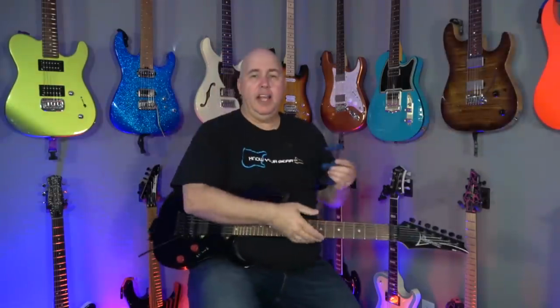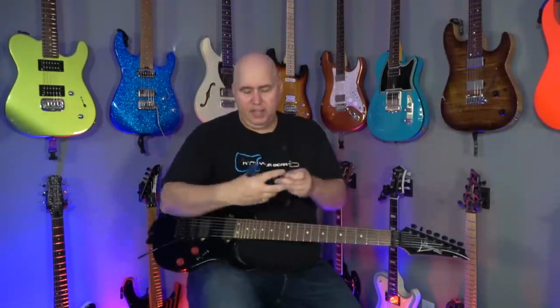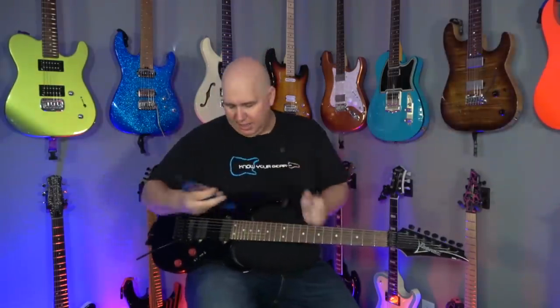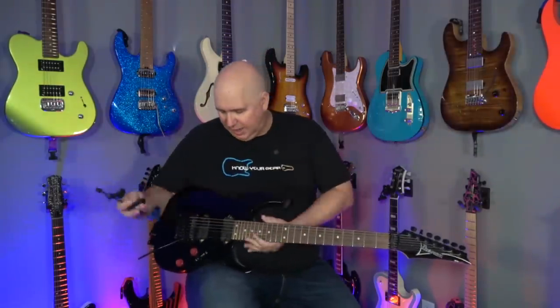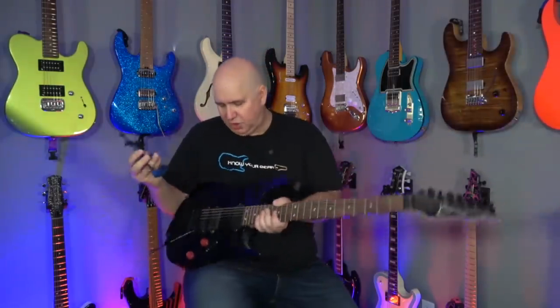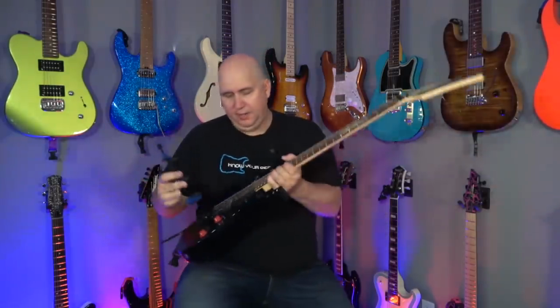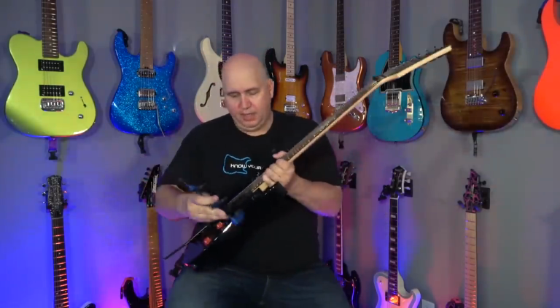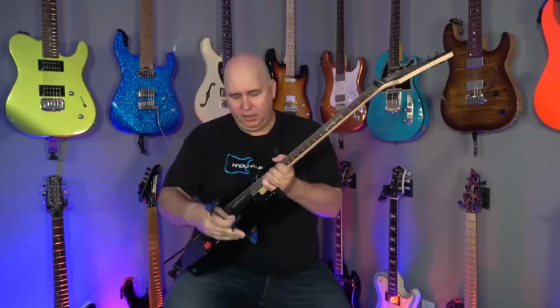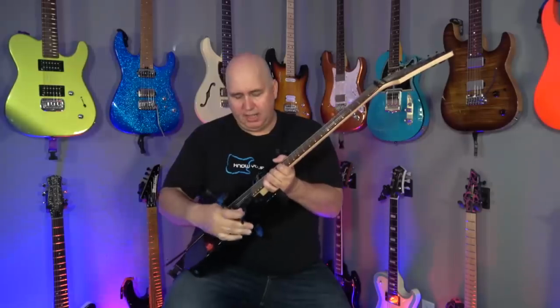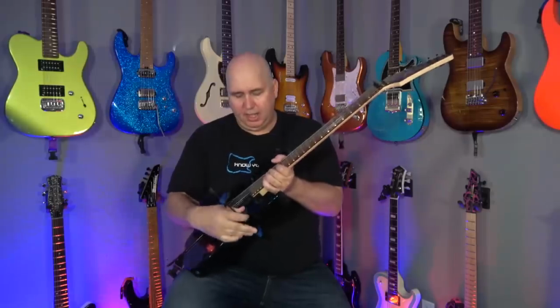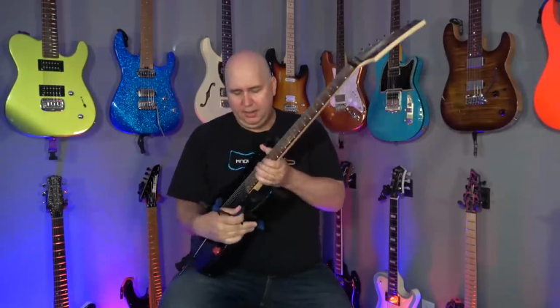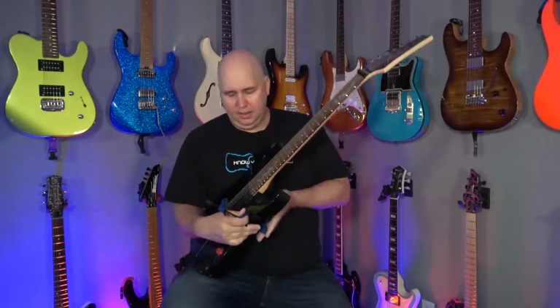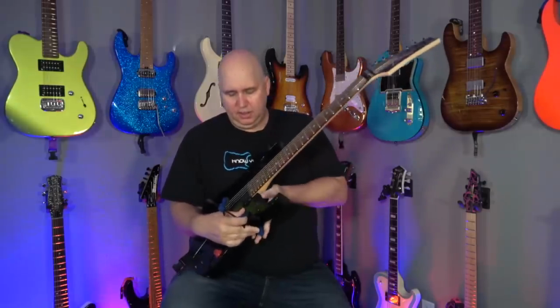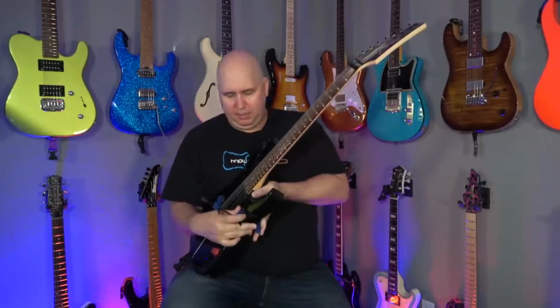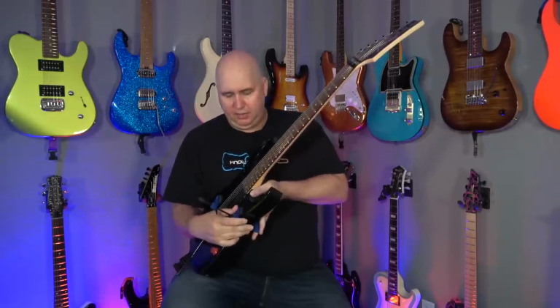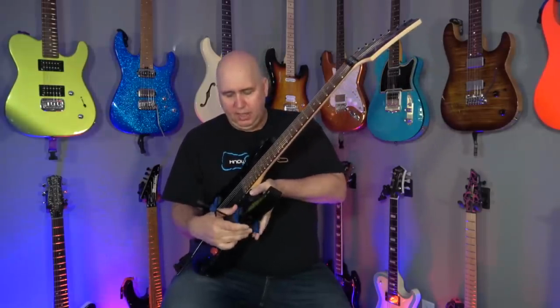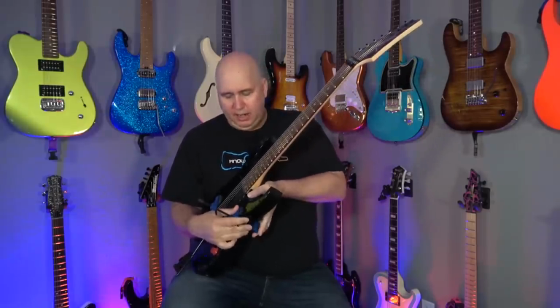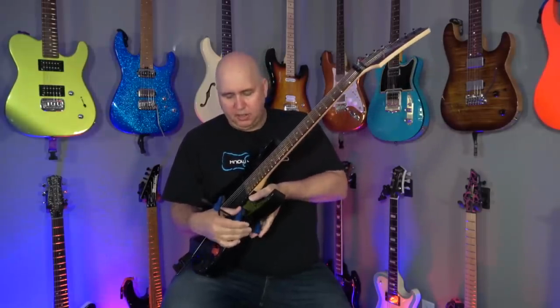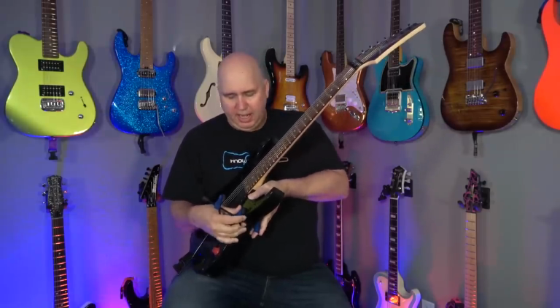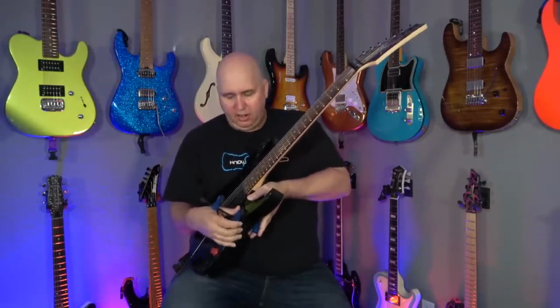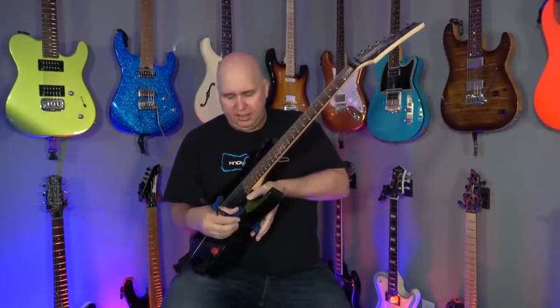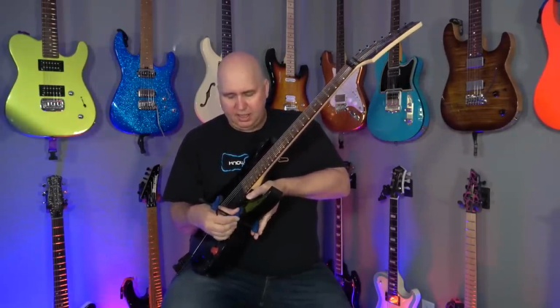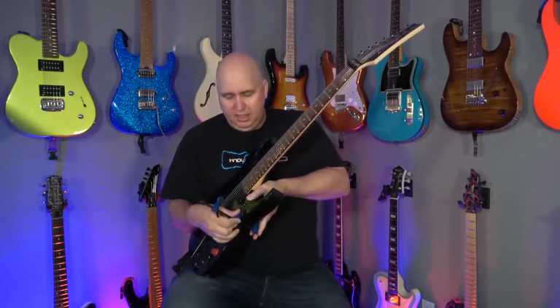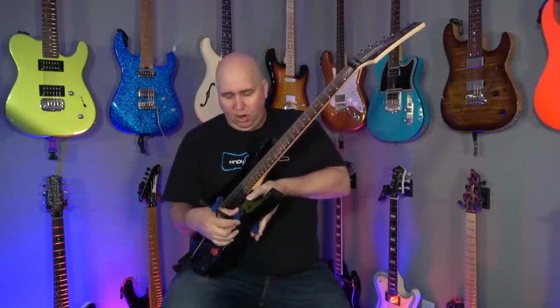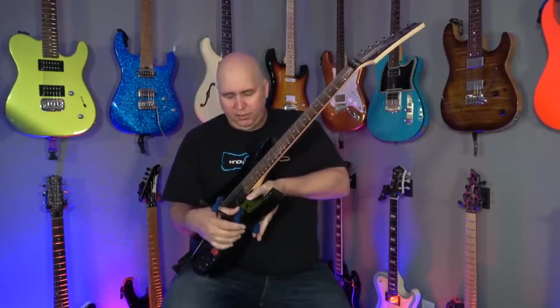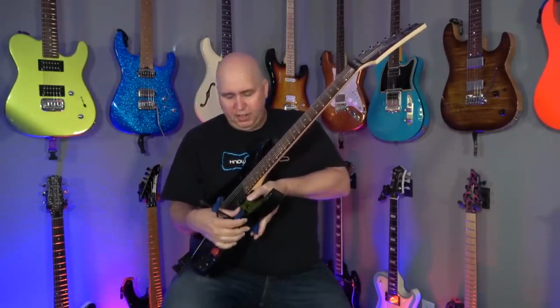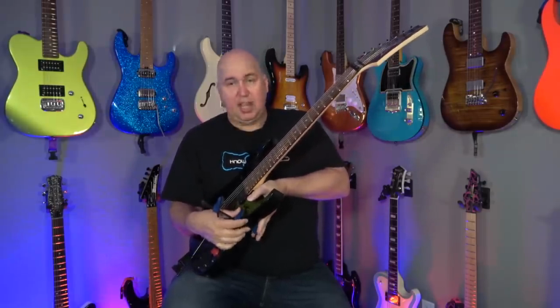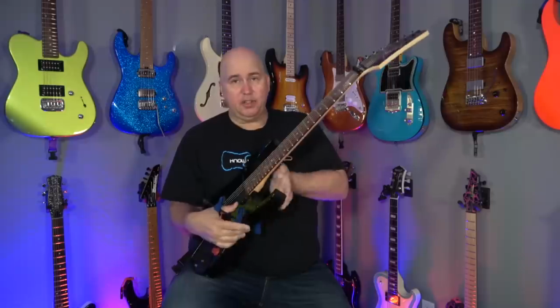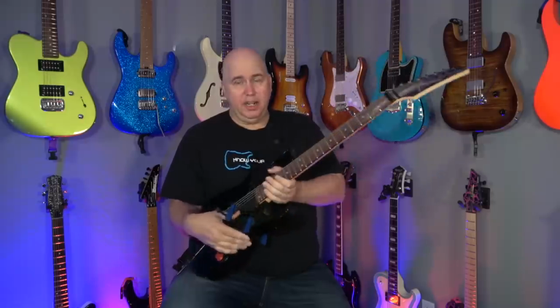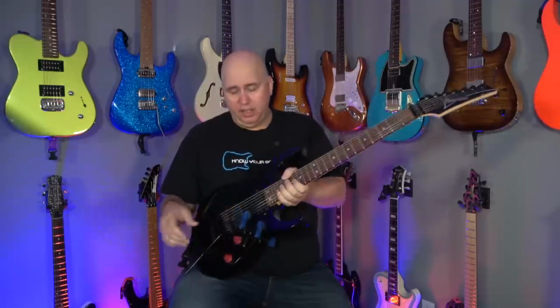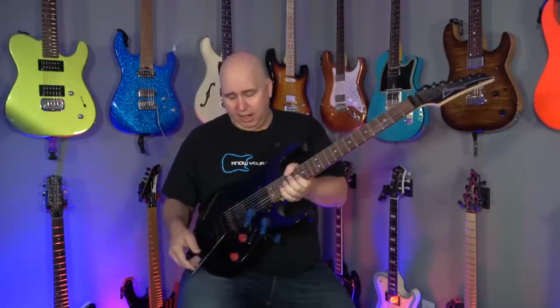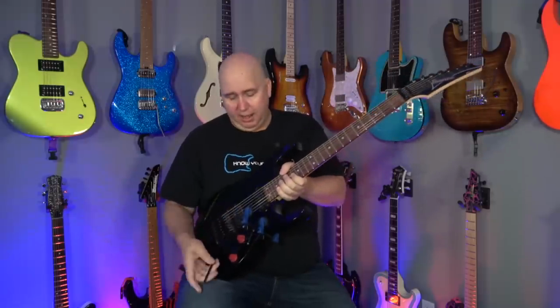Now, what I have here is a seven-string. I'm going to do the same thing — just clamp it down. I know what you're thinking: how is this harmful for your finishes? I have tried it on every guitar I have.